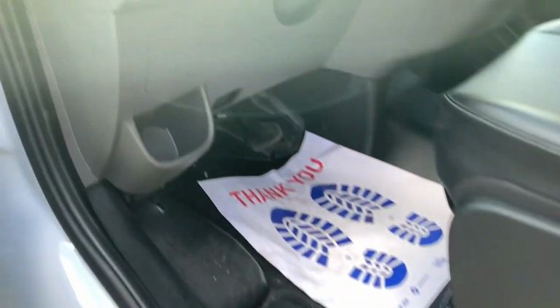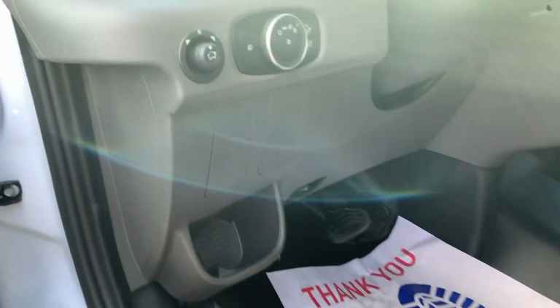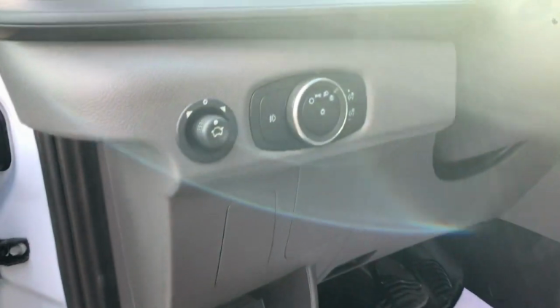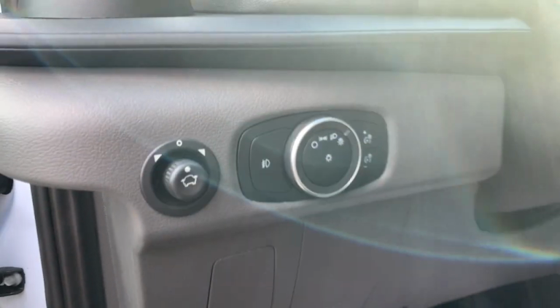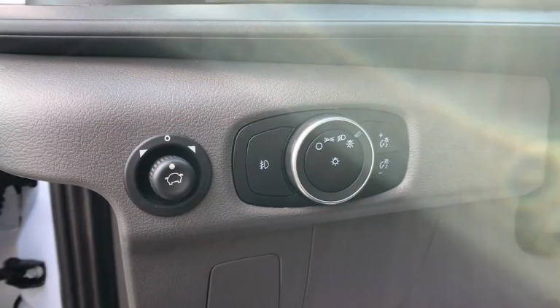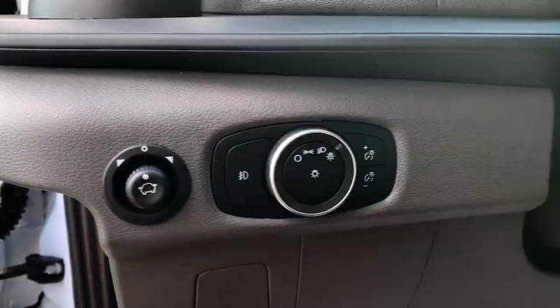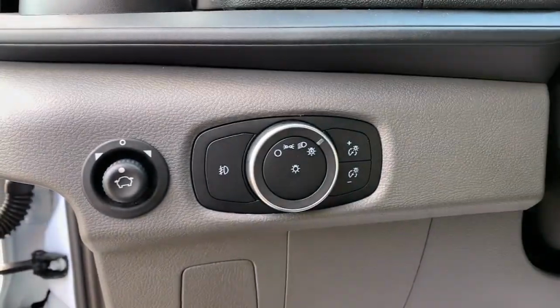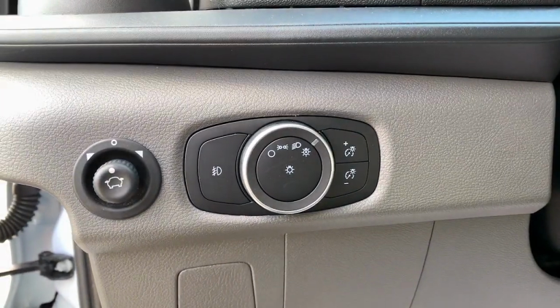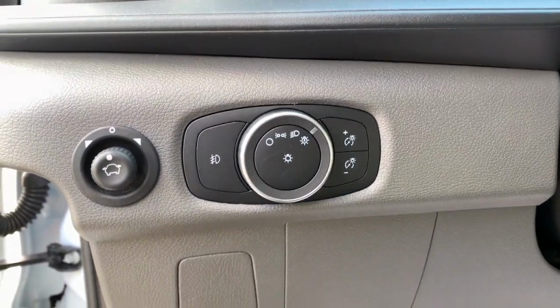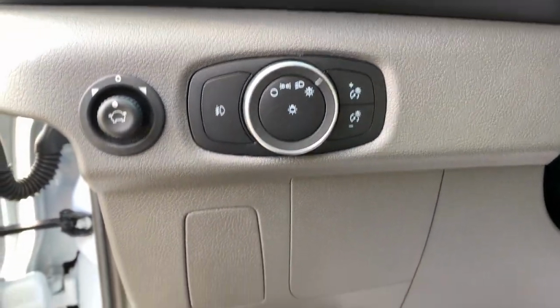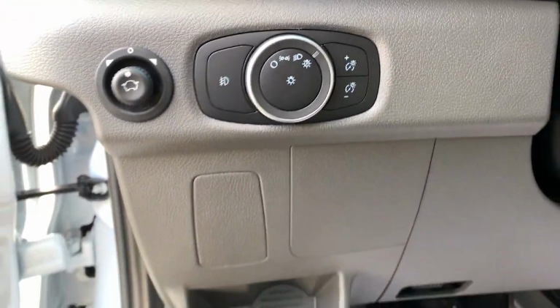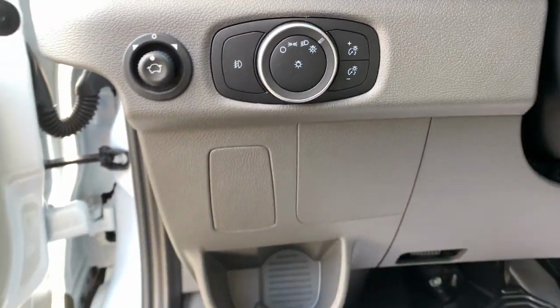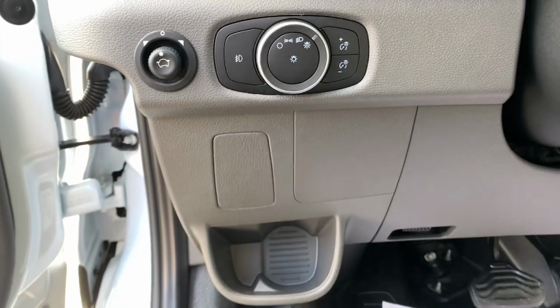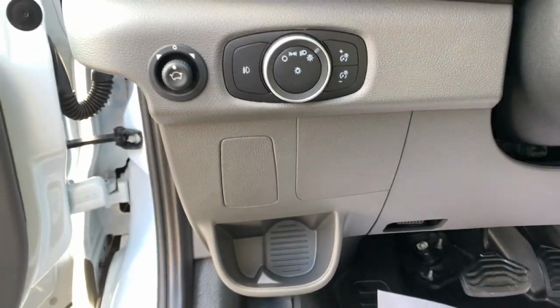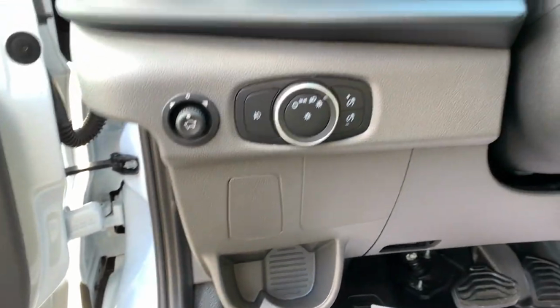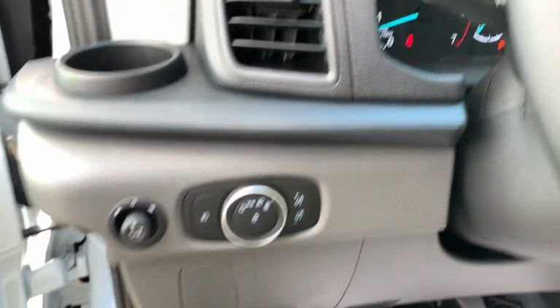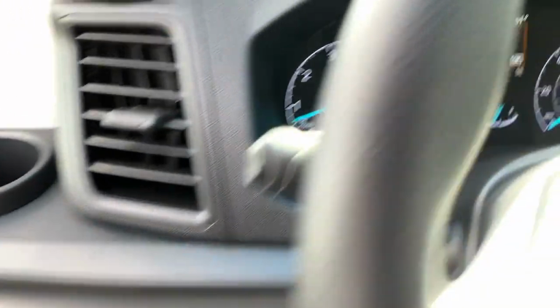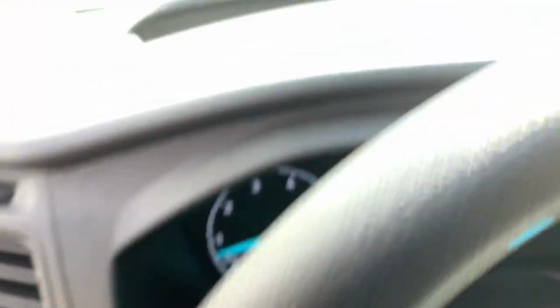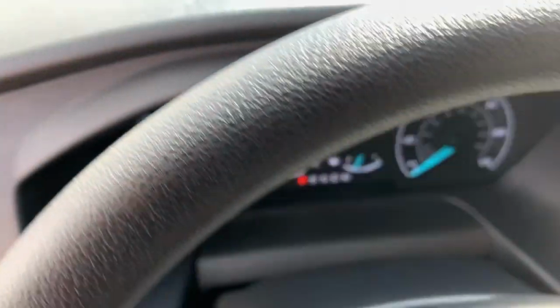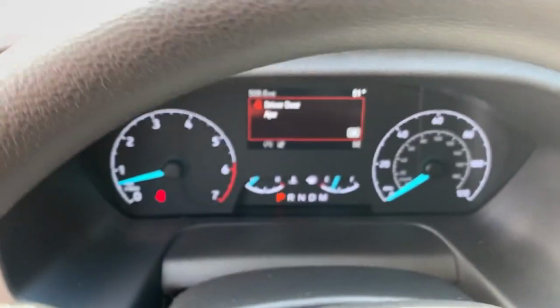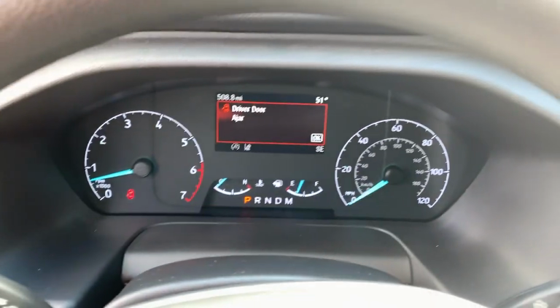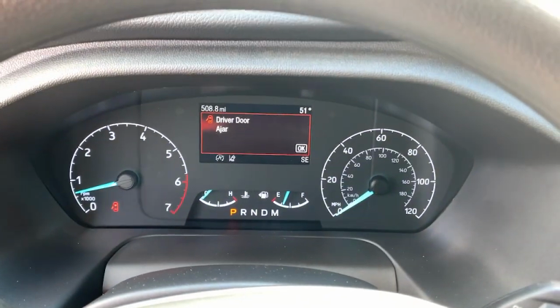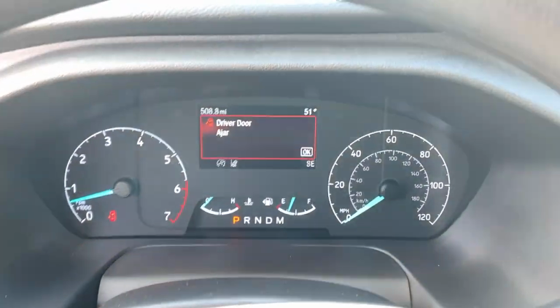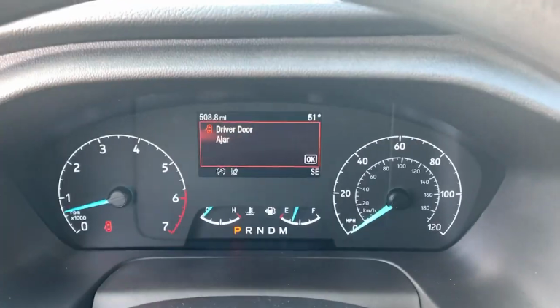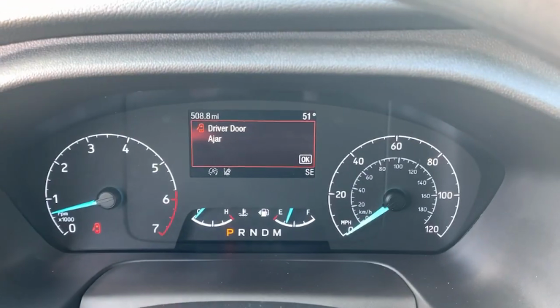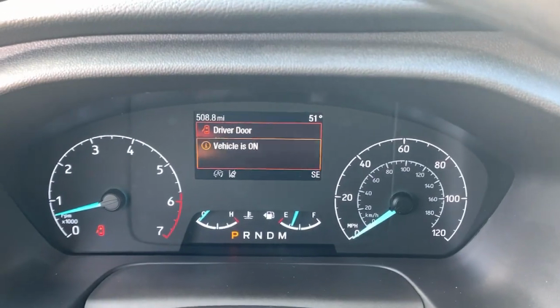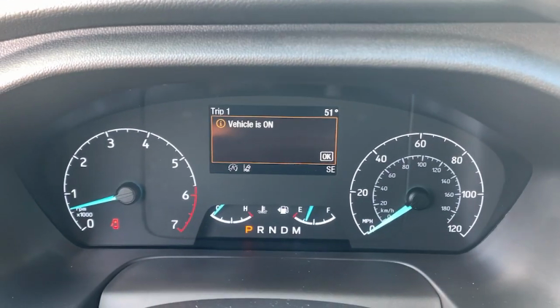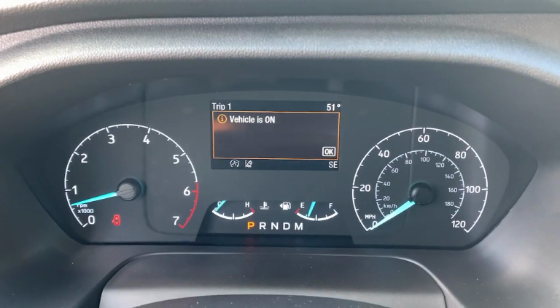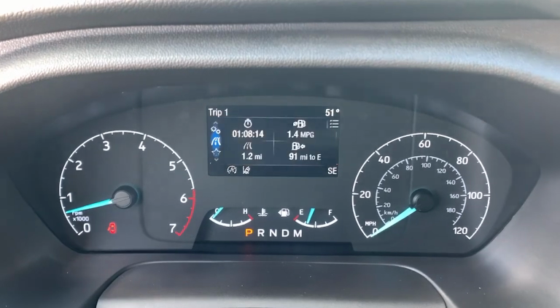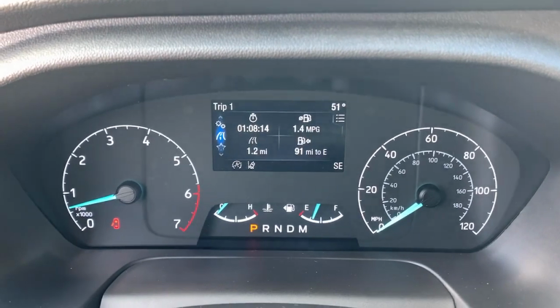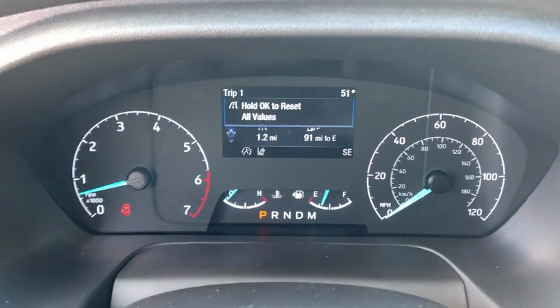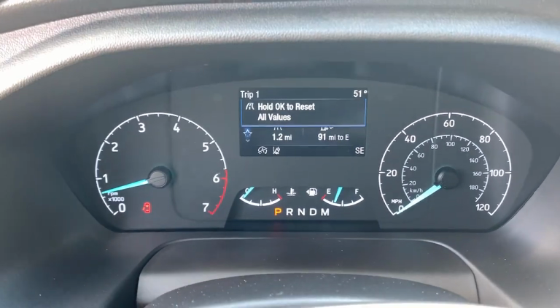Don't miss the chance to experience the comfort and convenience of this specialized passenger and cargo hauler. Our team will give you an outstanding test drive experience. Stop in today.